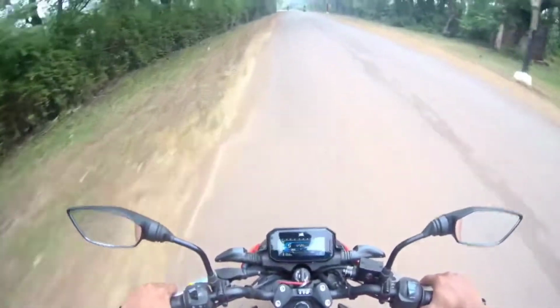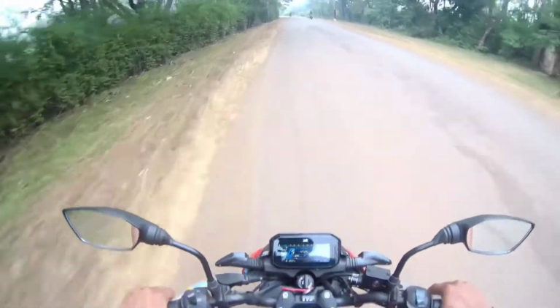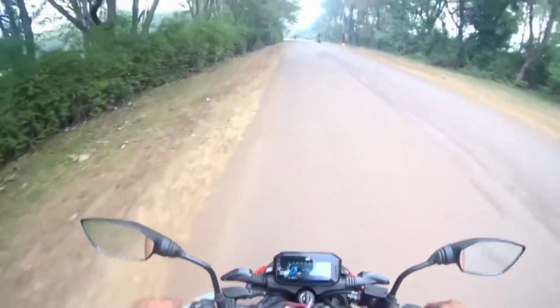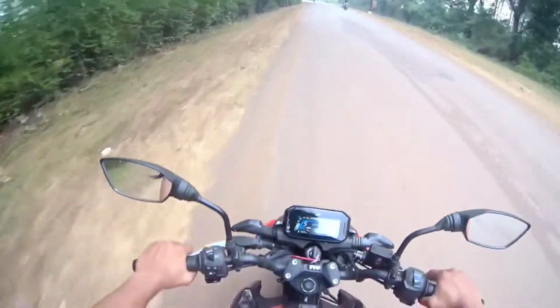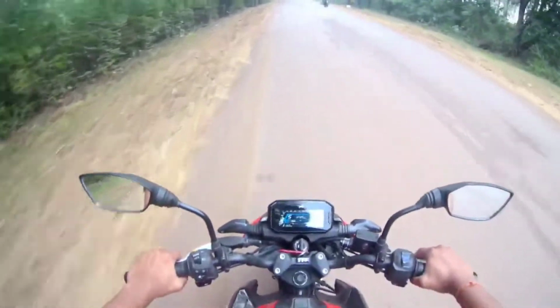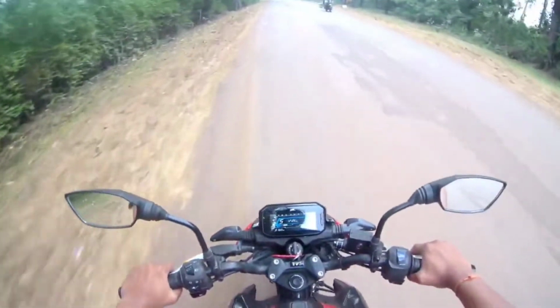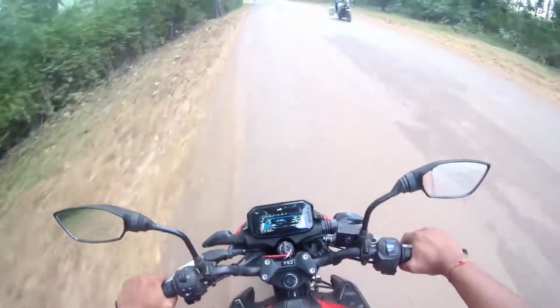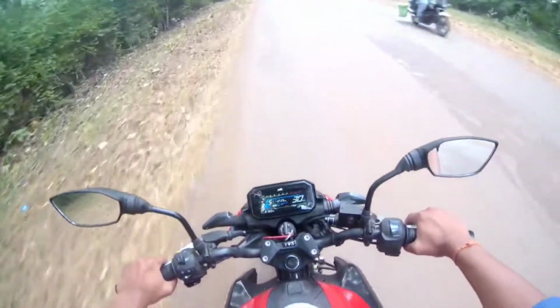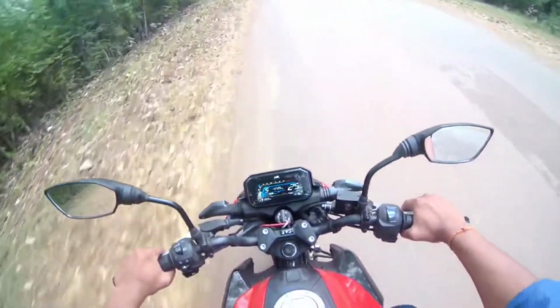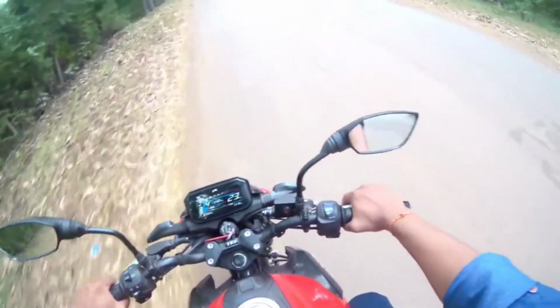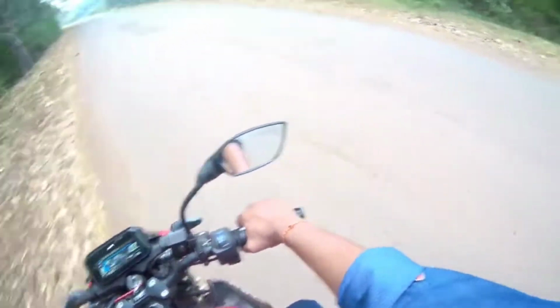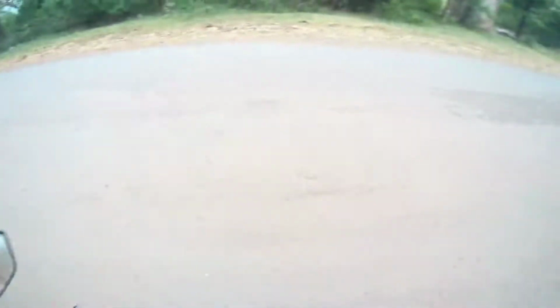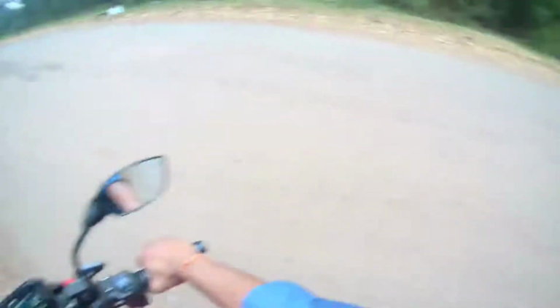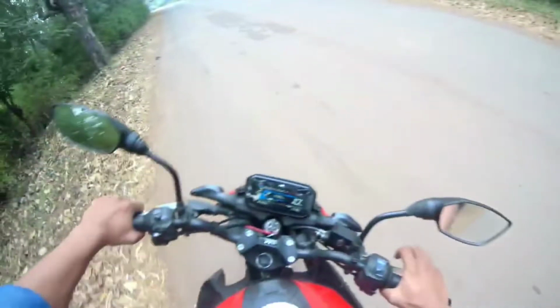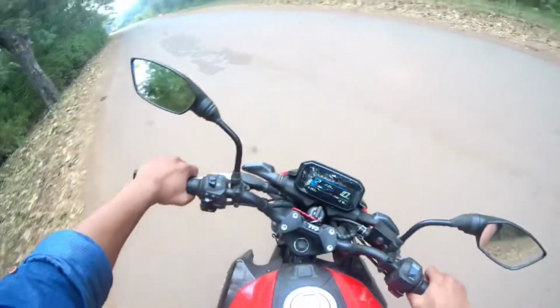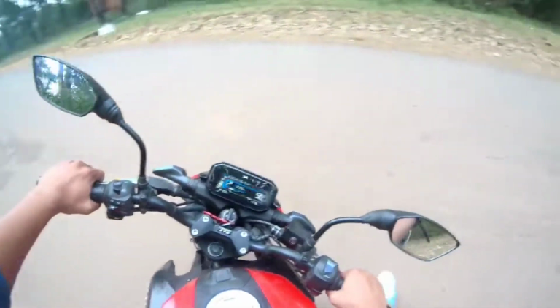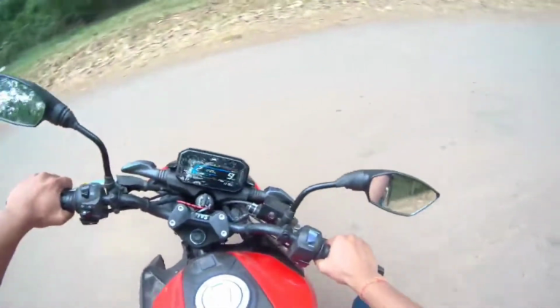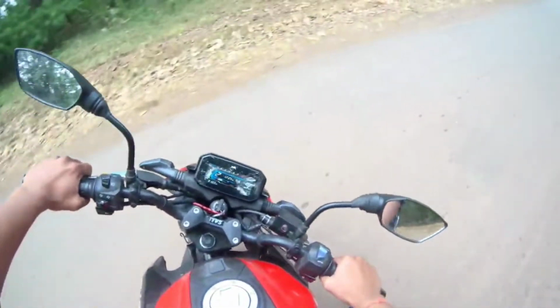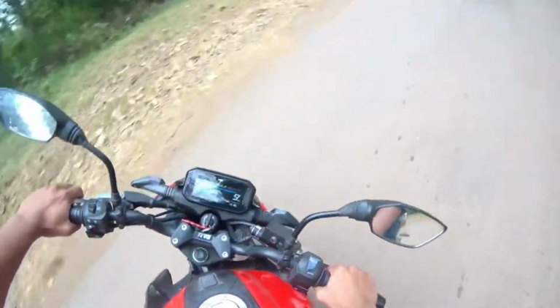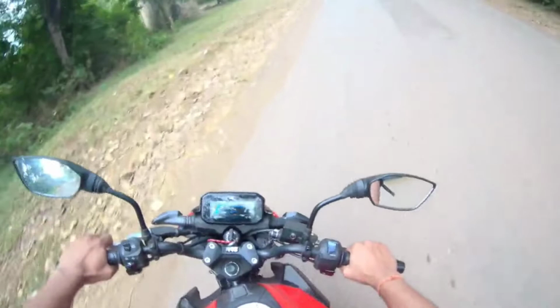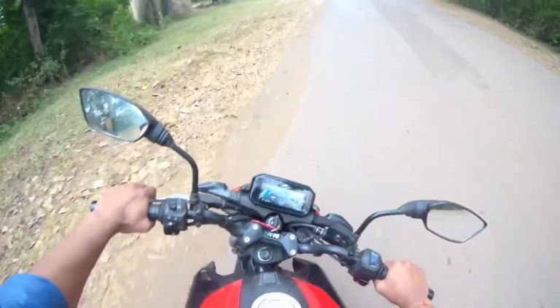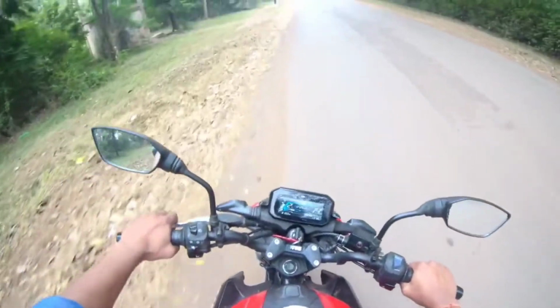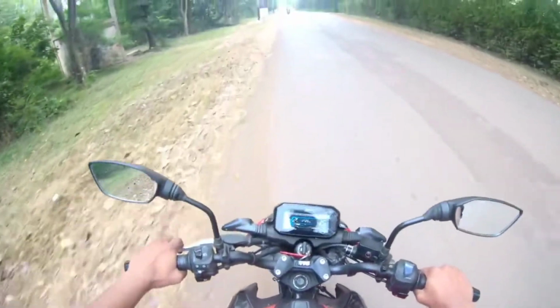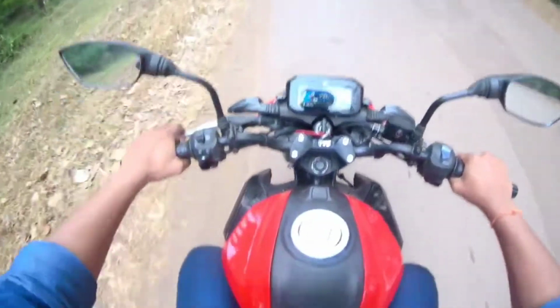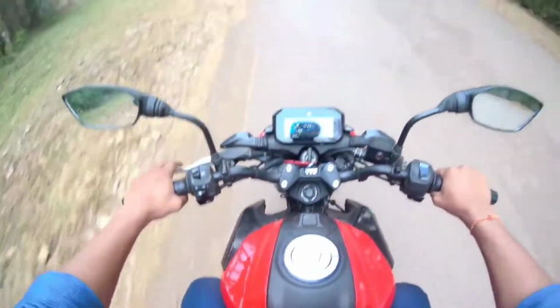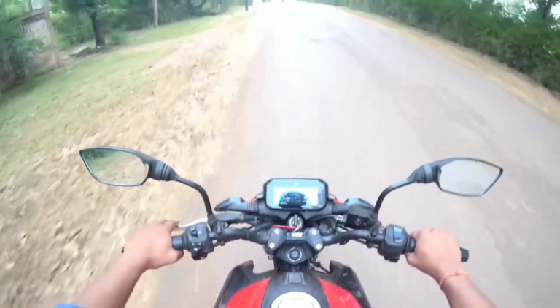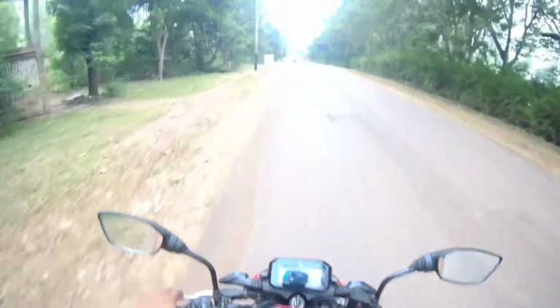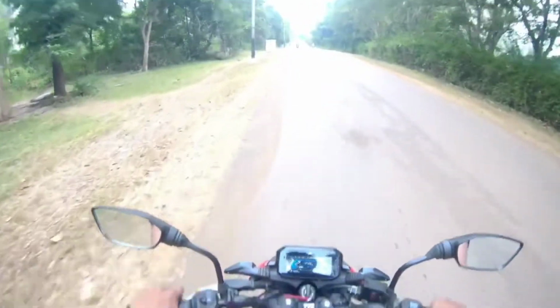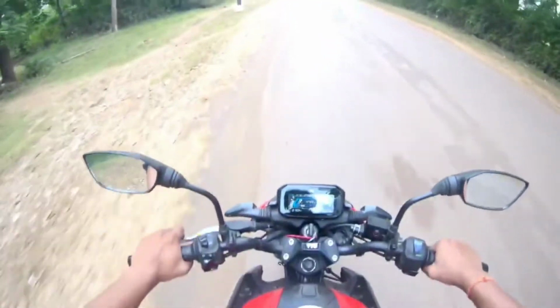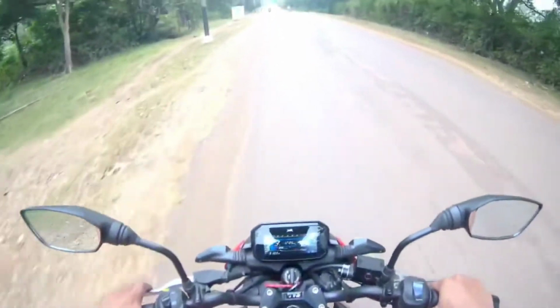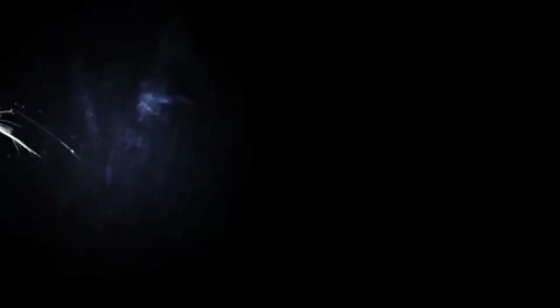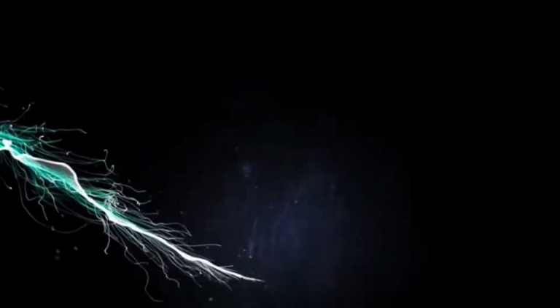So I guess if this is the top speed, it will be less than NS. But one thing is for sure — there is no vibration. No vibration at all.